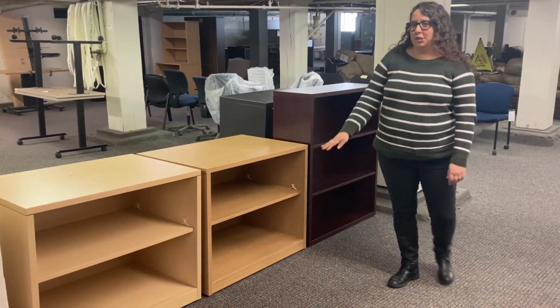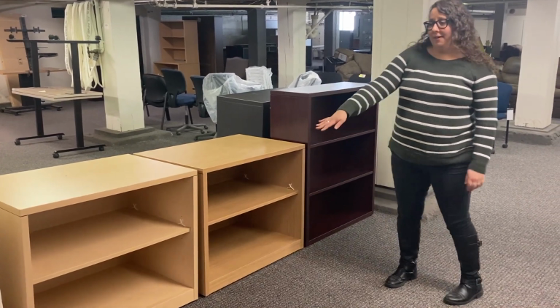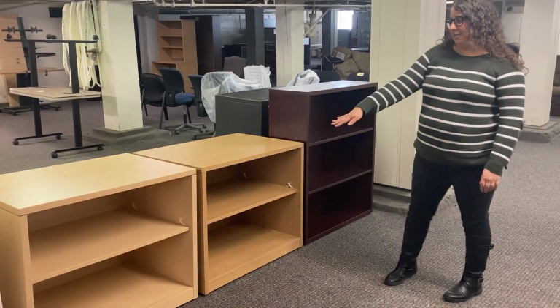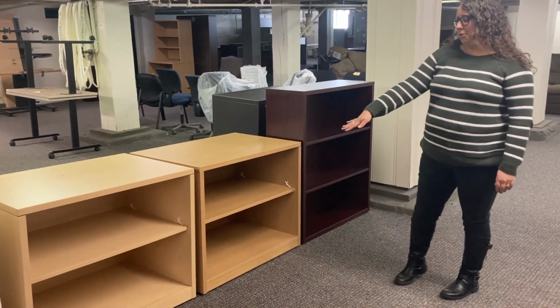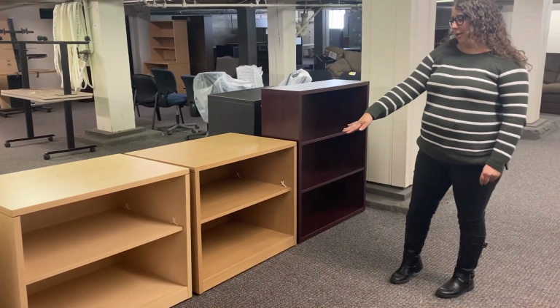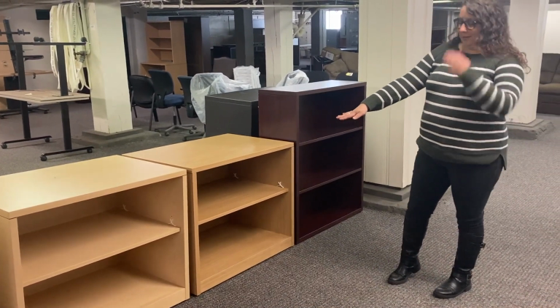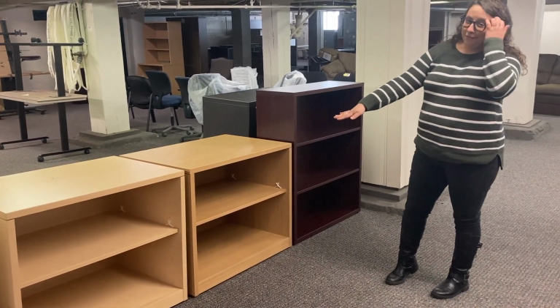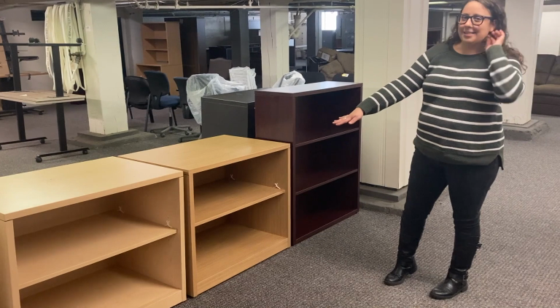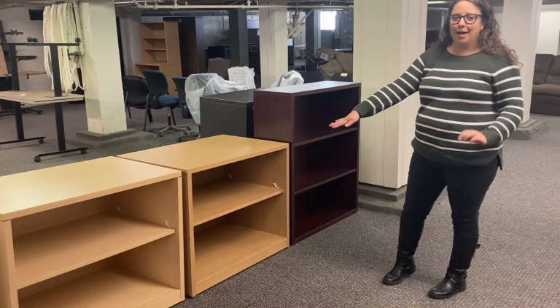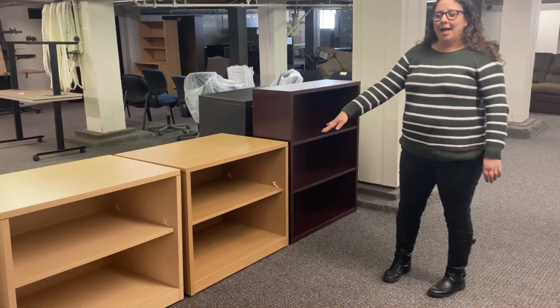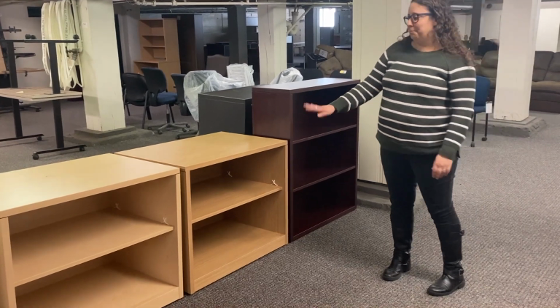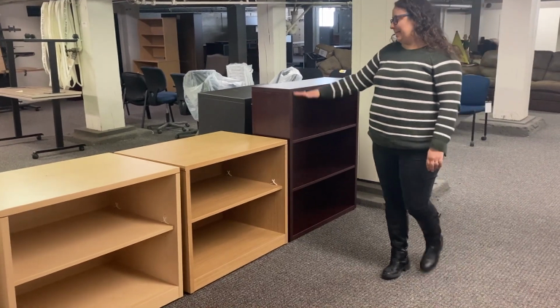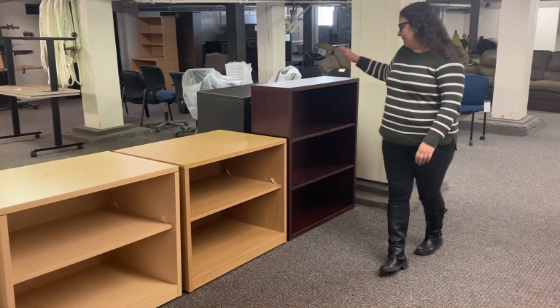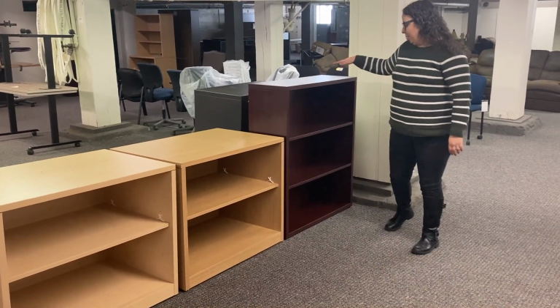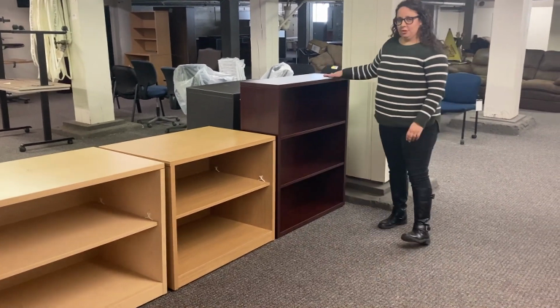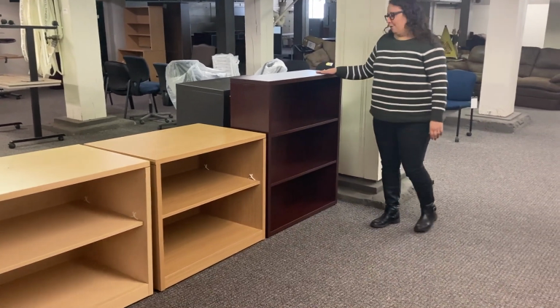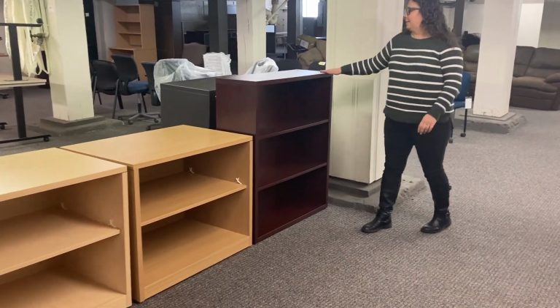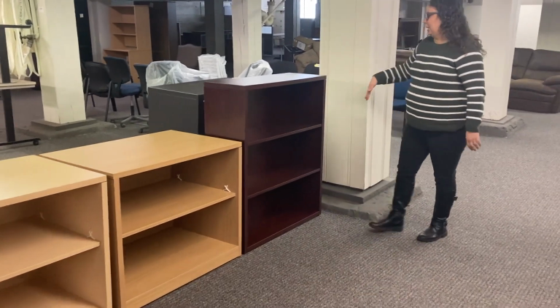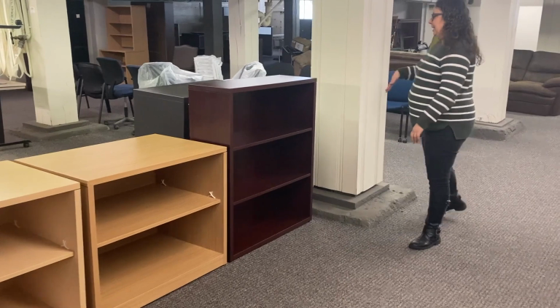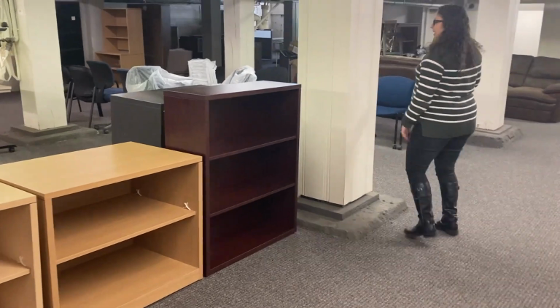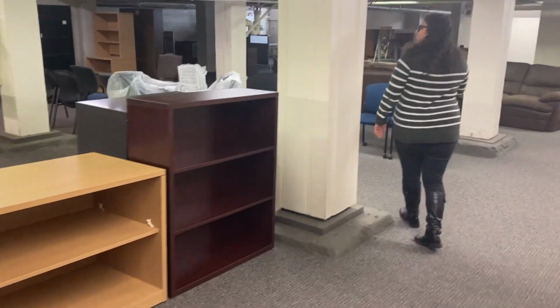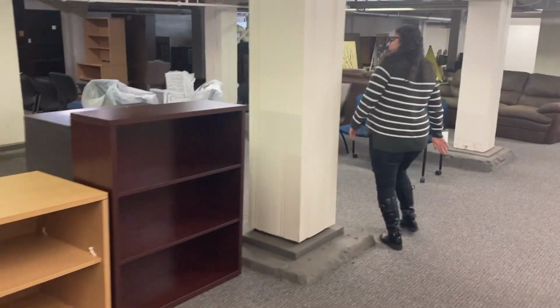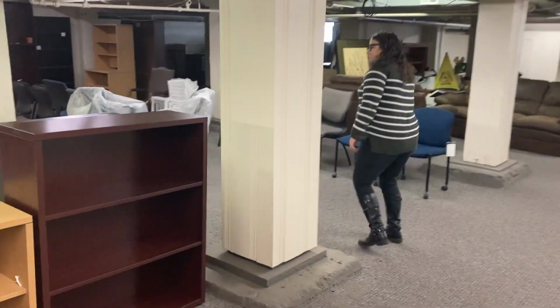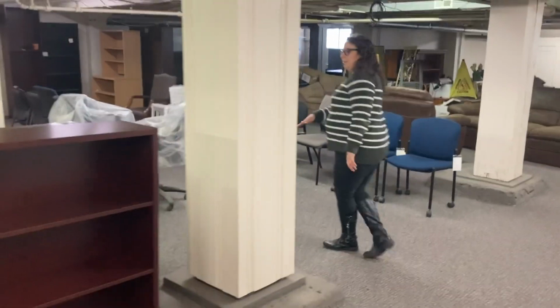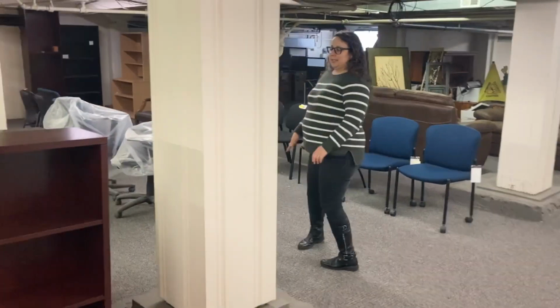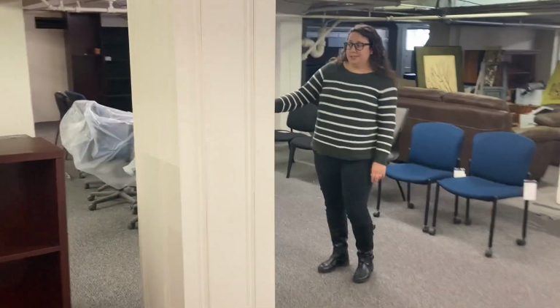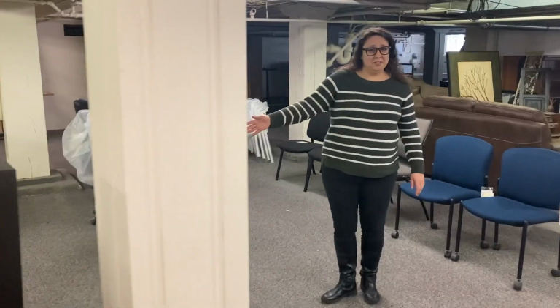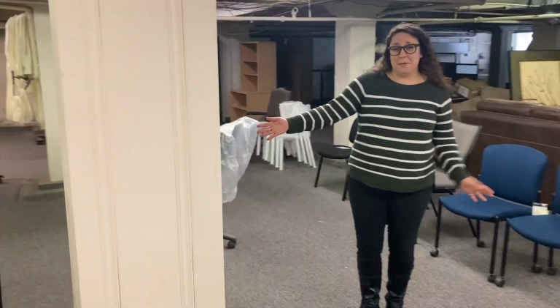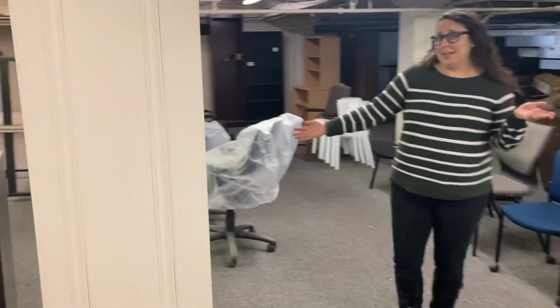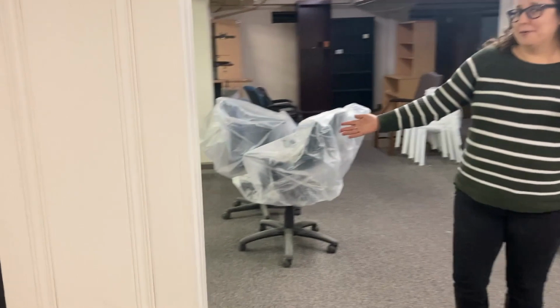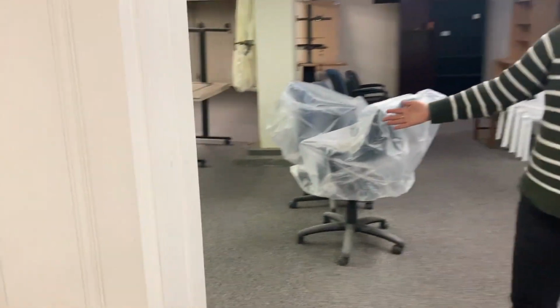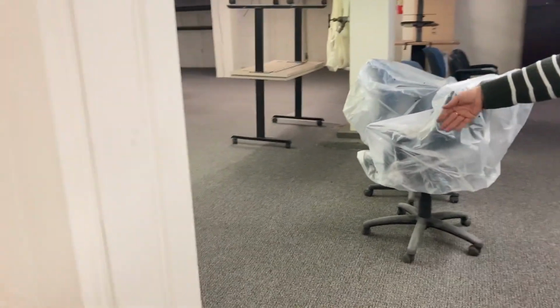We have some two-shelf ones that are pretty deep here. We've got a three-shelf one that's looking pretty good. We've got a metal bookcase that's got some dings and dents, but we can let it go for a really great price.